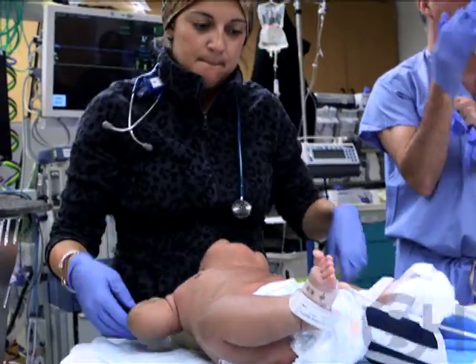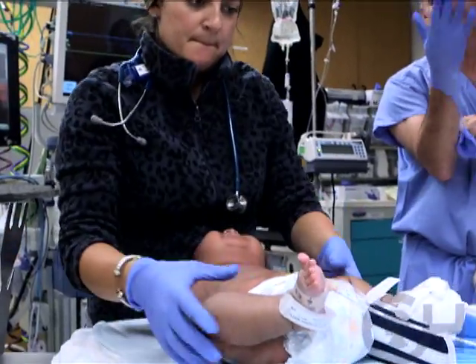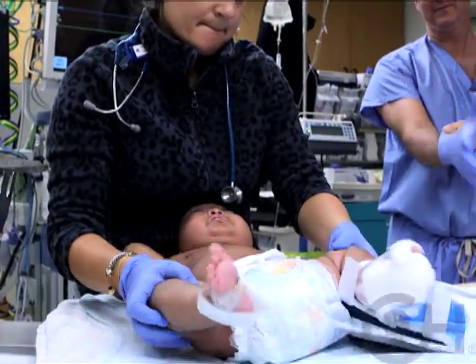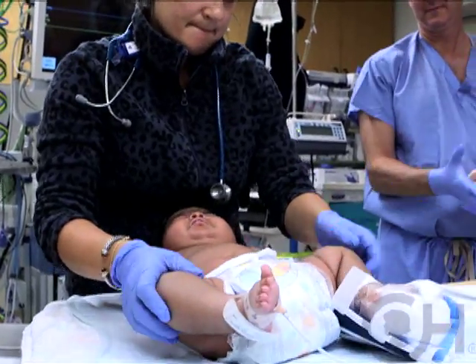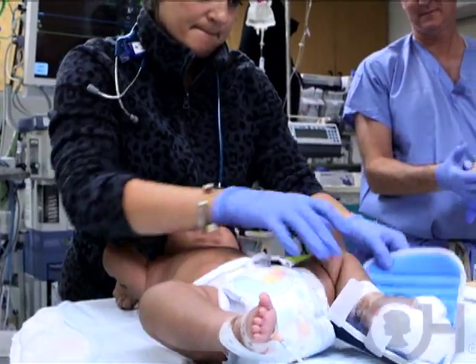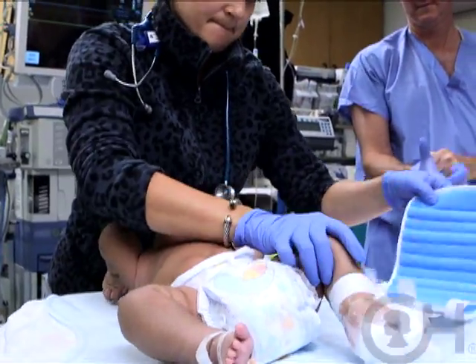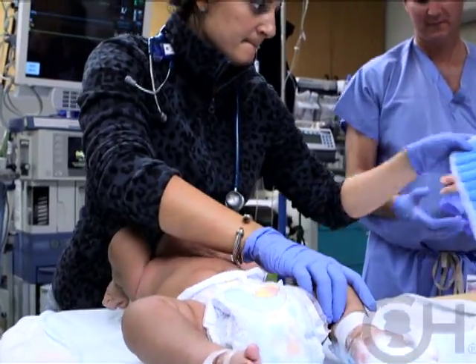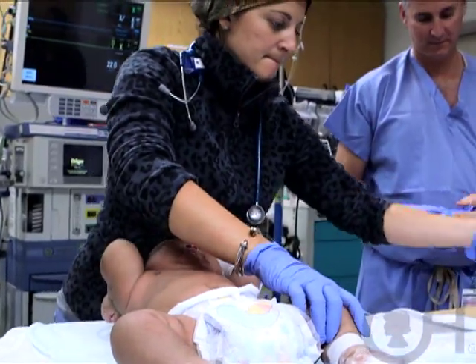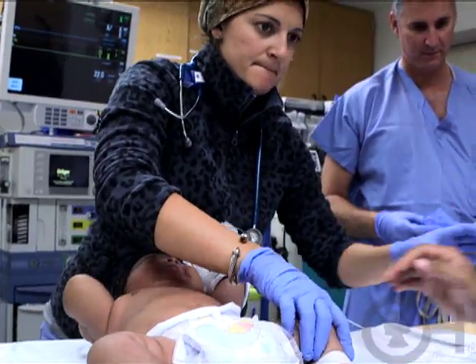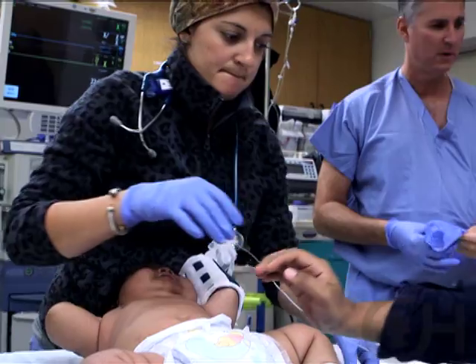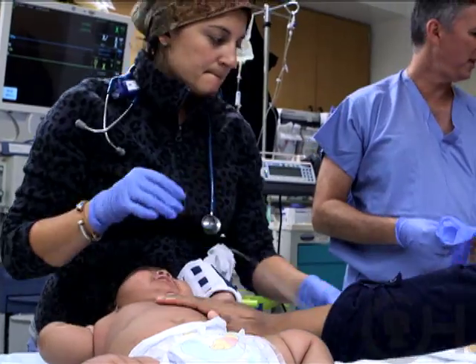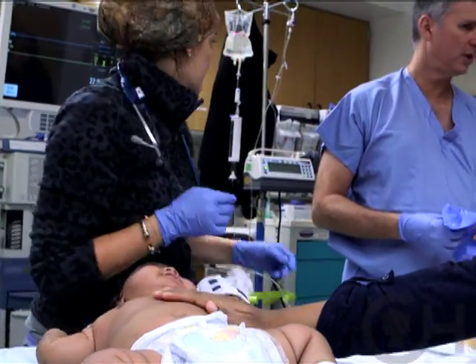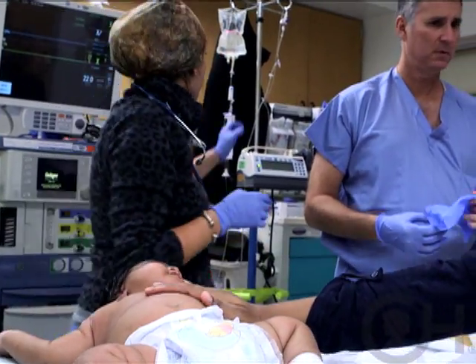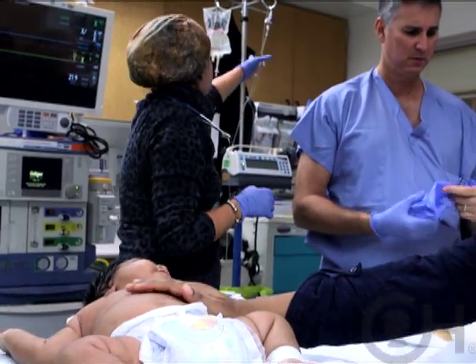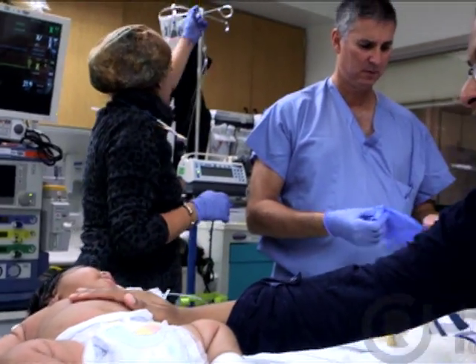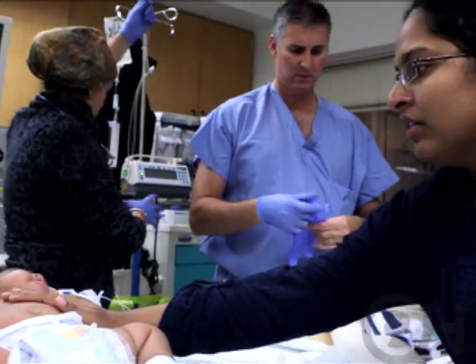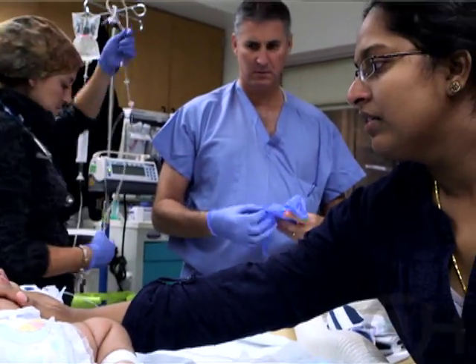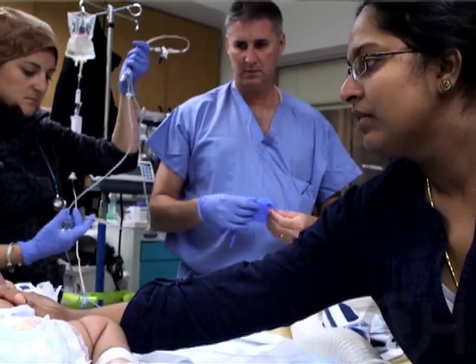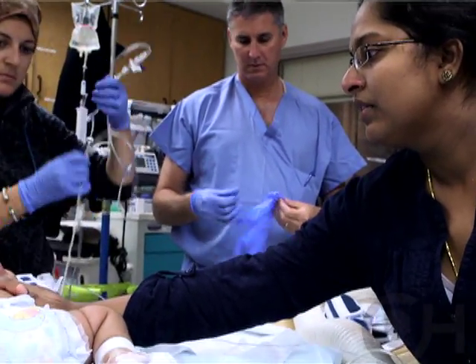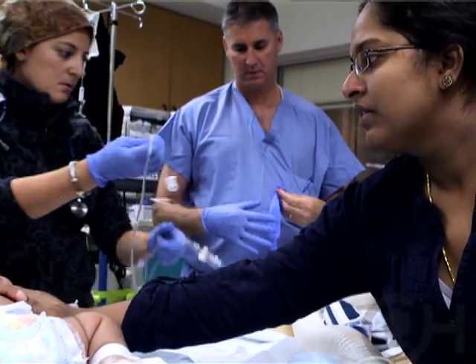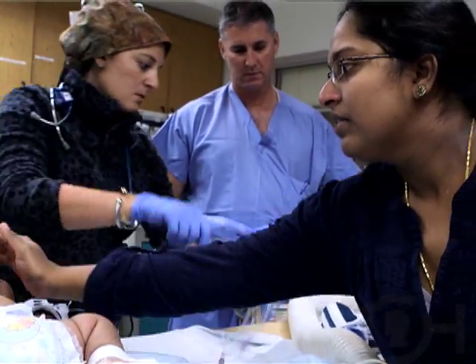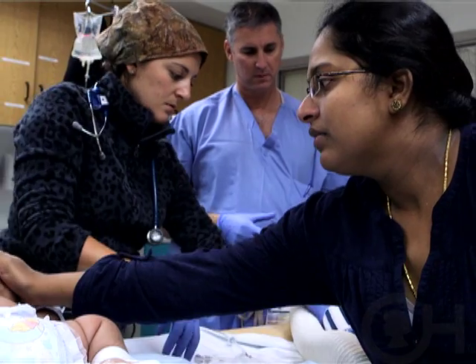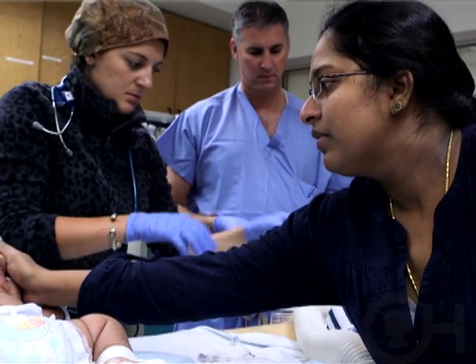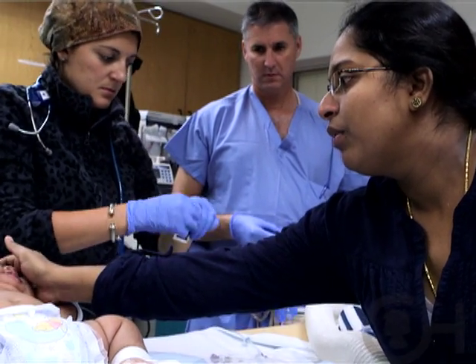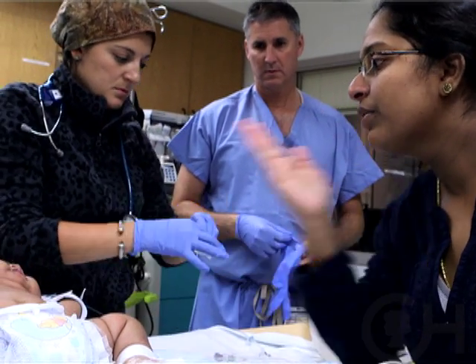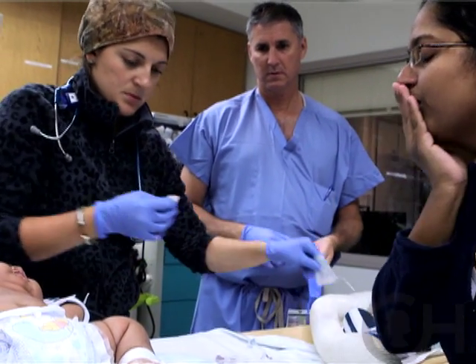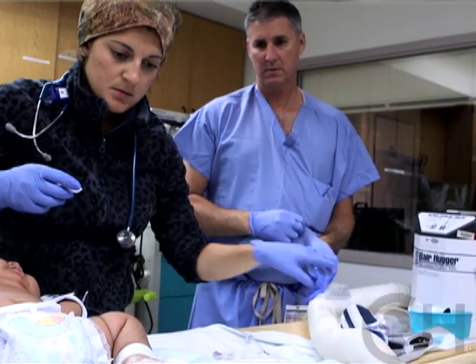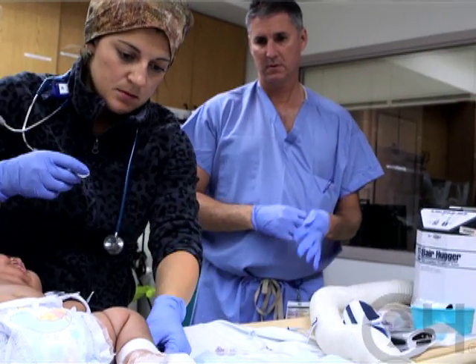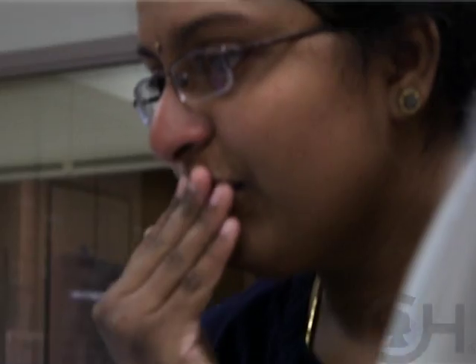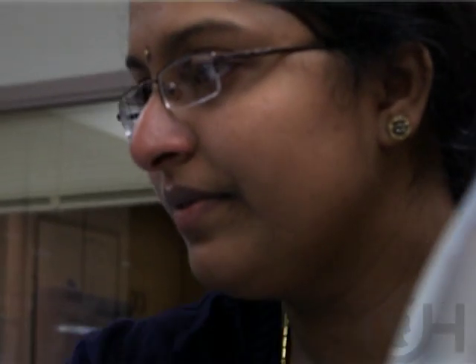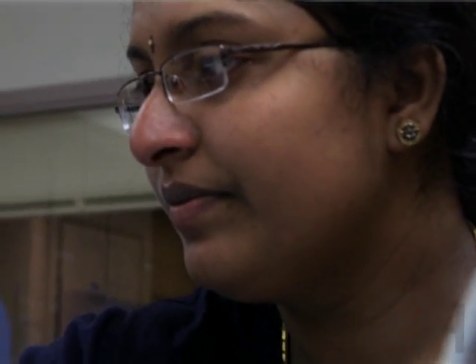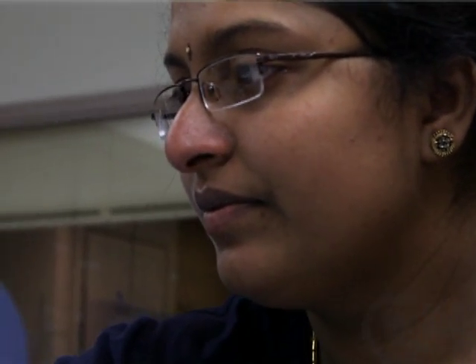We currently have to do the PET scans under a Food and Drug Administration IND protocol. In terms of how much radiation there is, it's the equivalent of flying across country, so it's really a minimal amount of exposure.